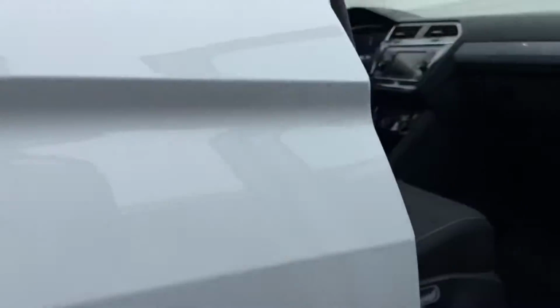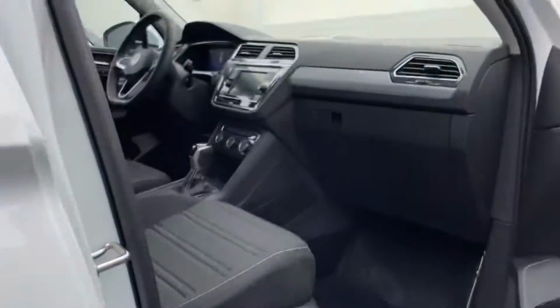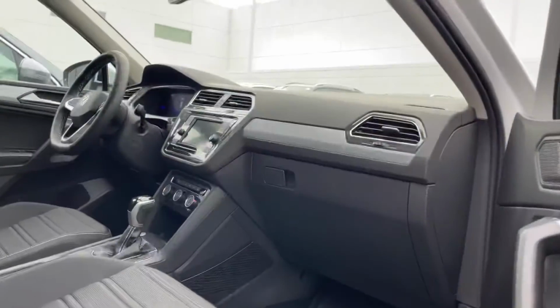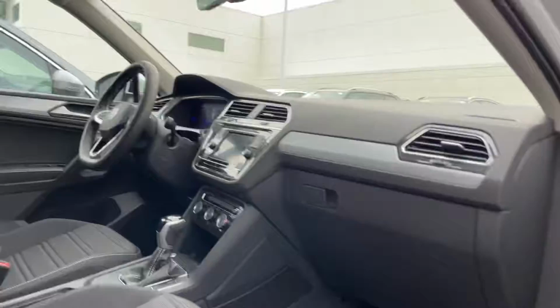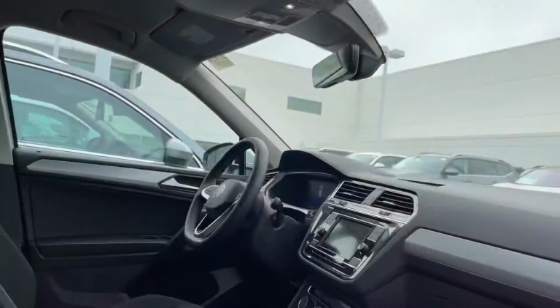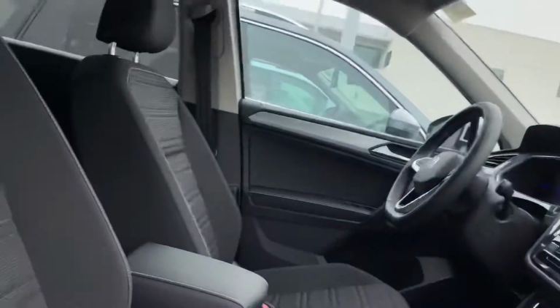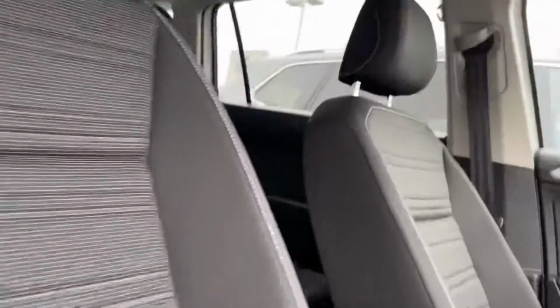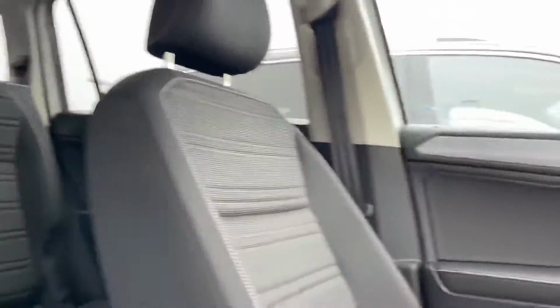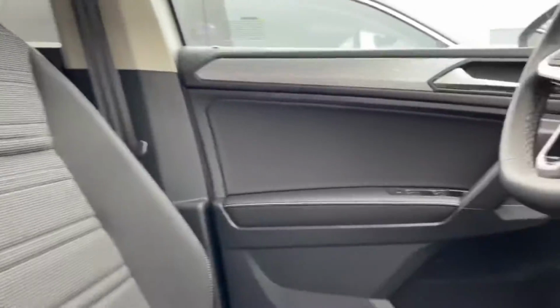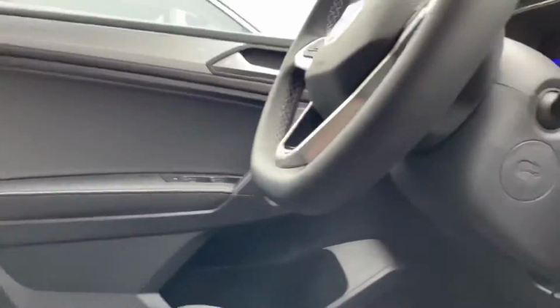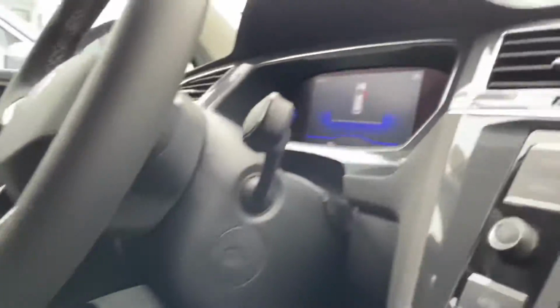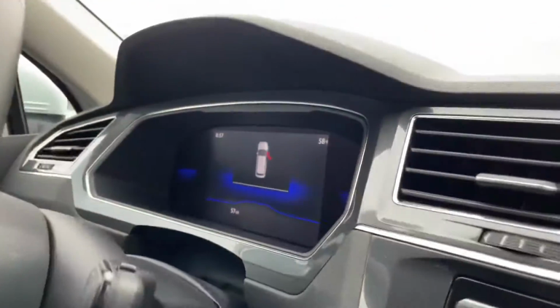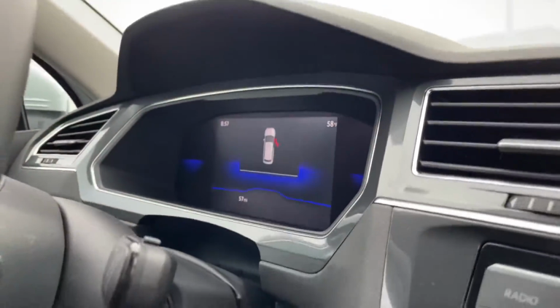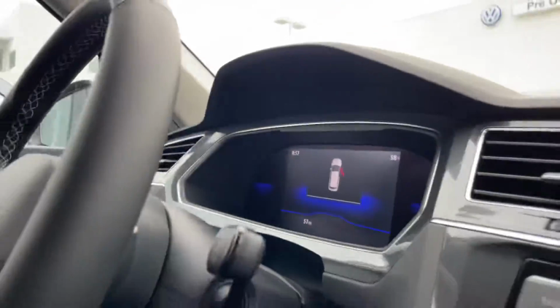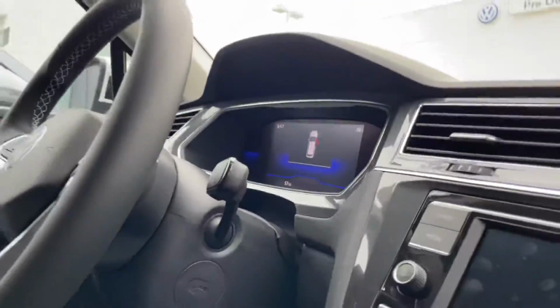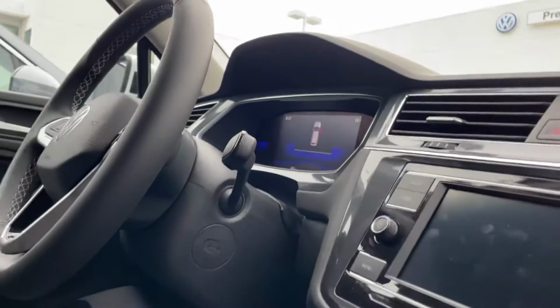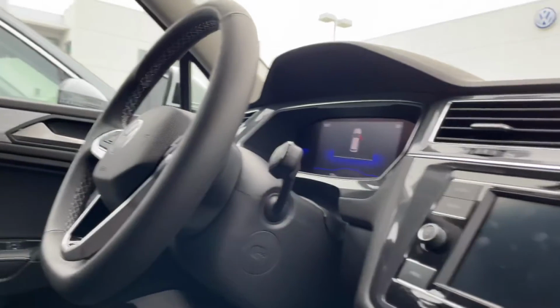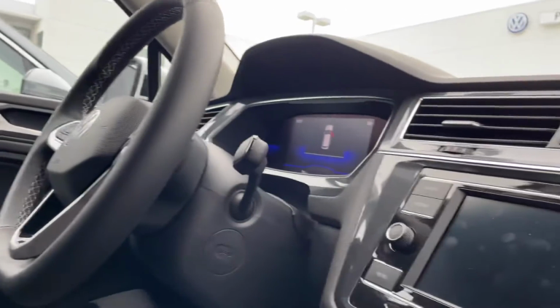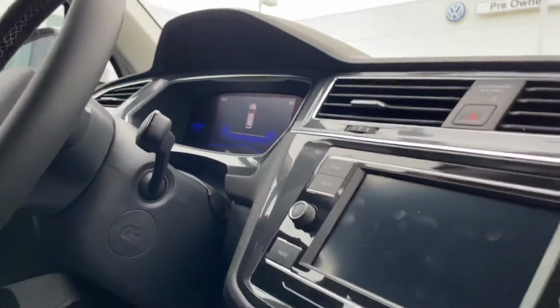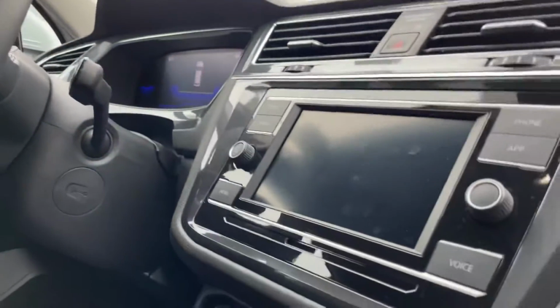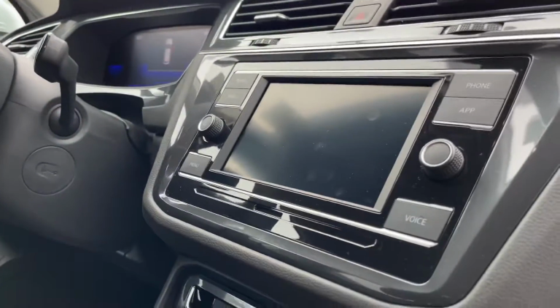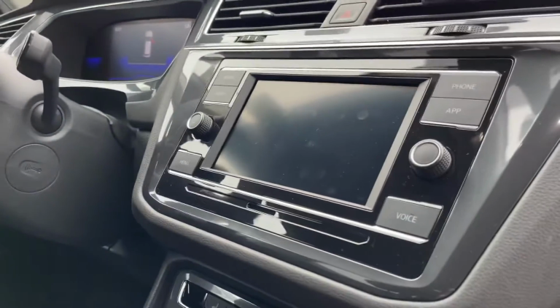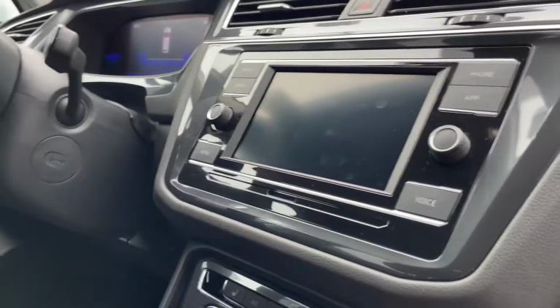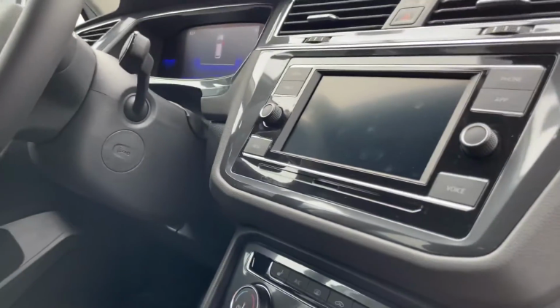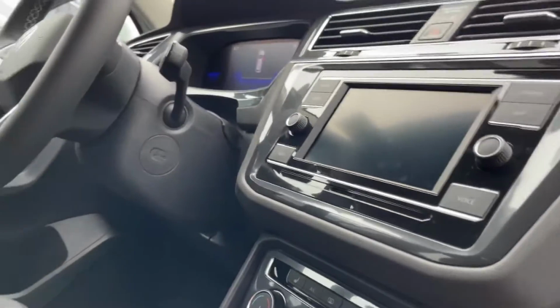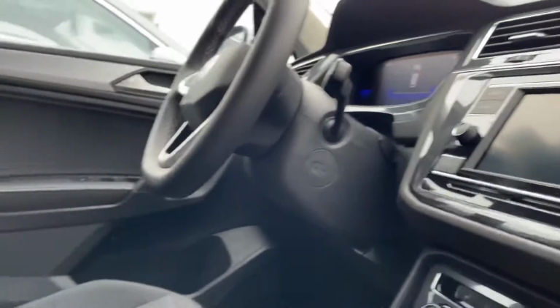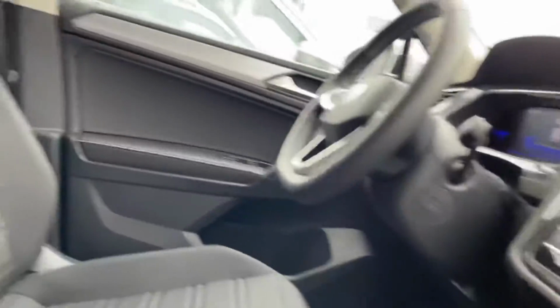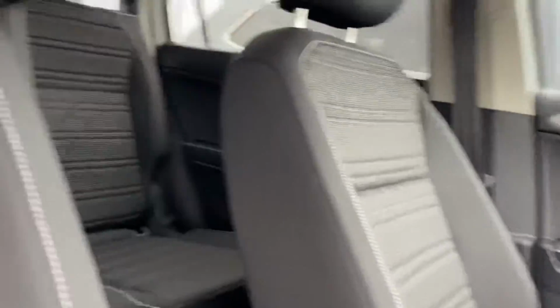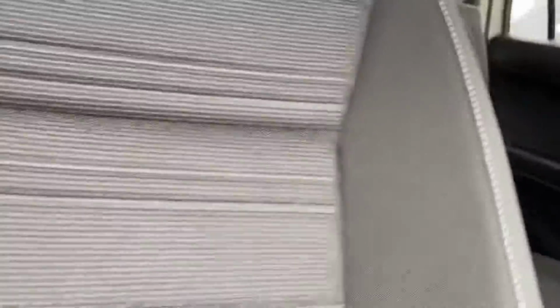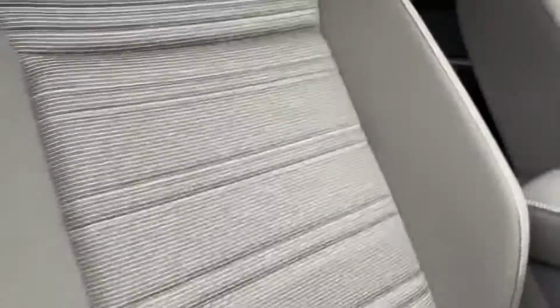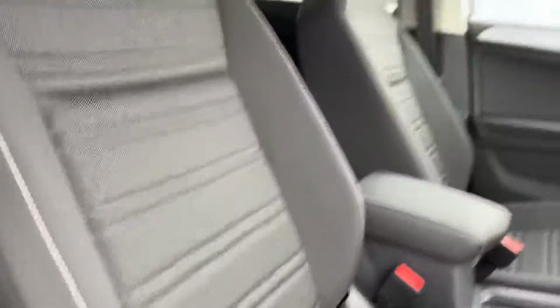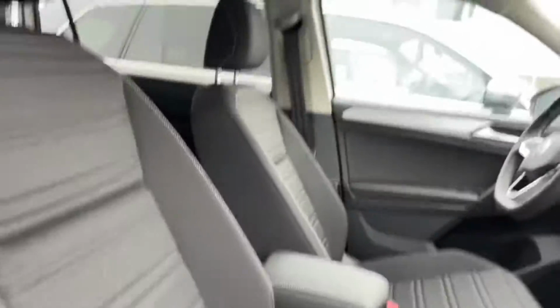Let me open it up. You get nice cloth seats, very comfortable. A digital cockpit that comes in all the Tiguans nowadays, and your infotainment center. Very comfortable, nice seats.